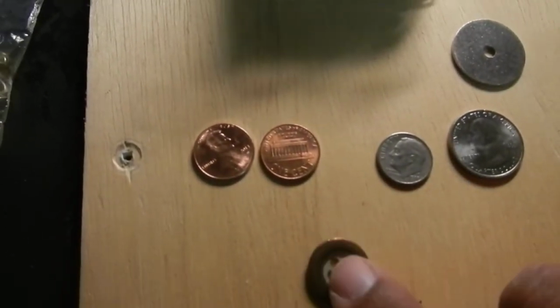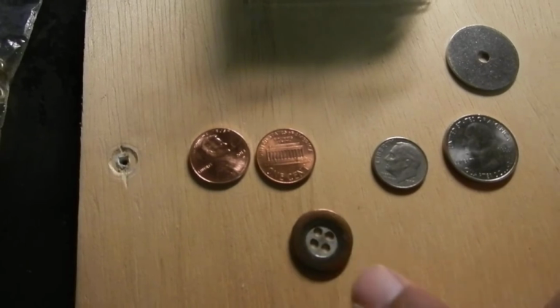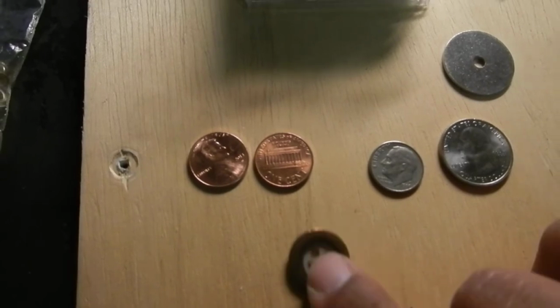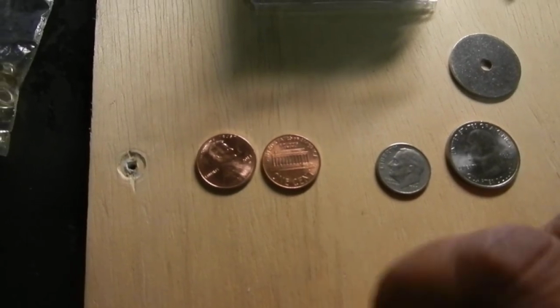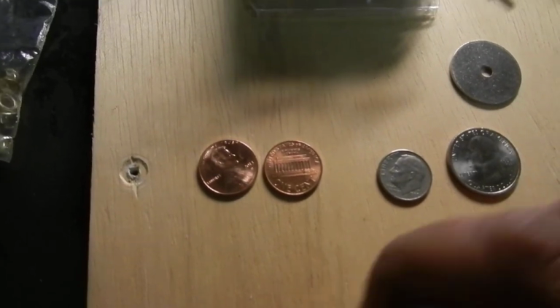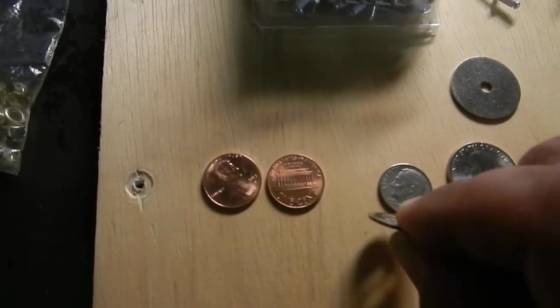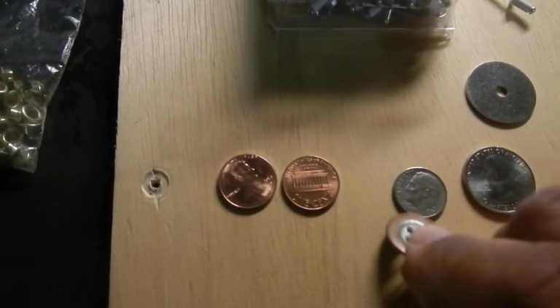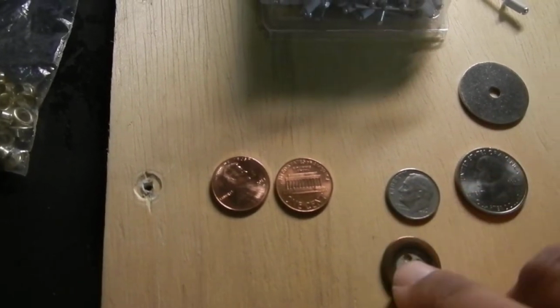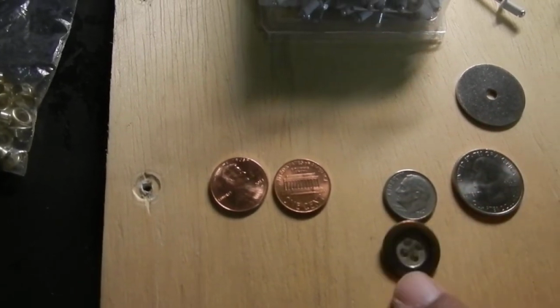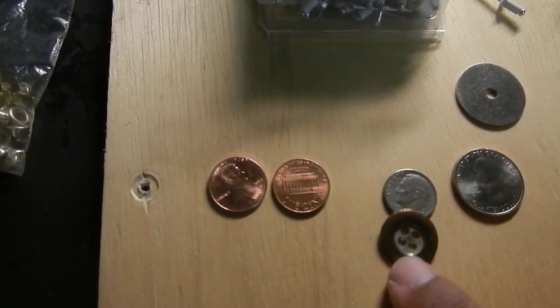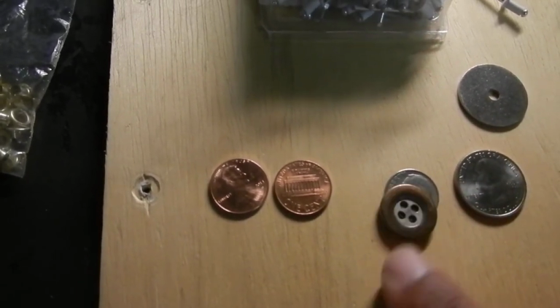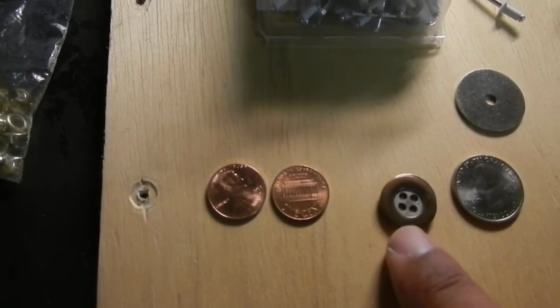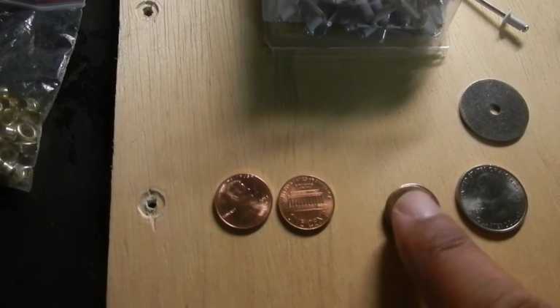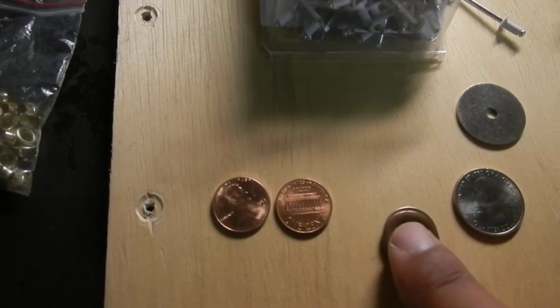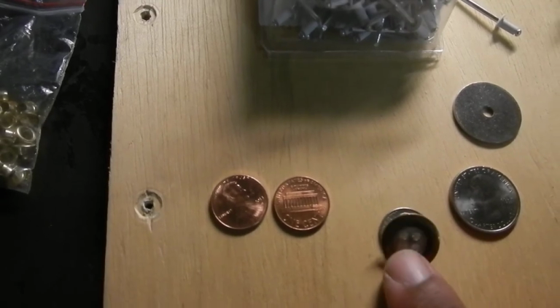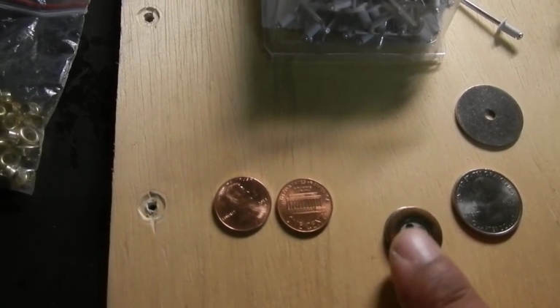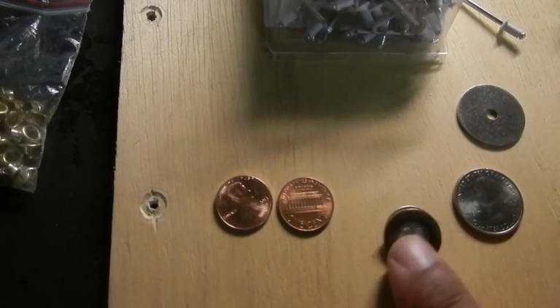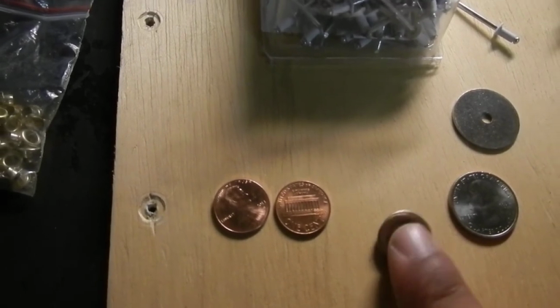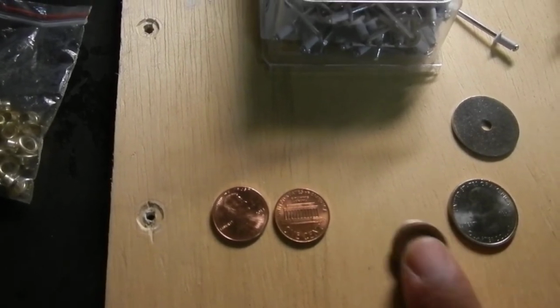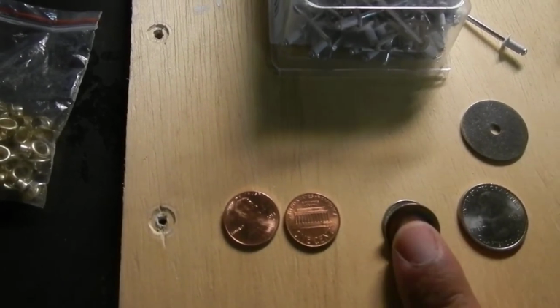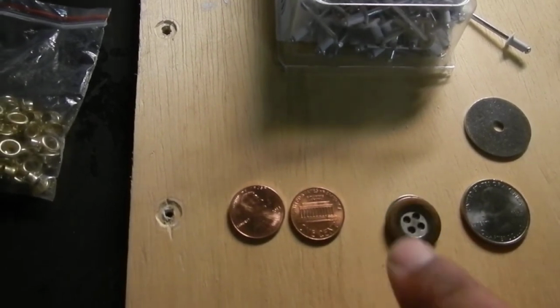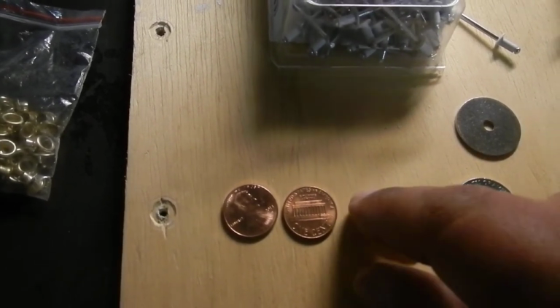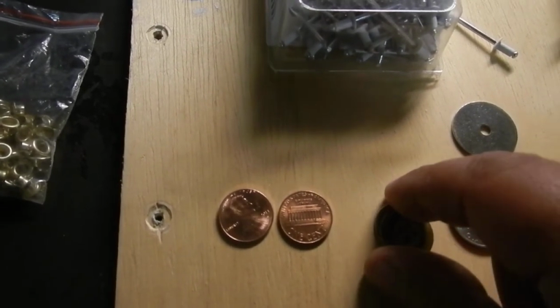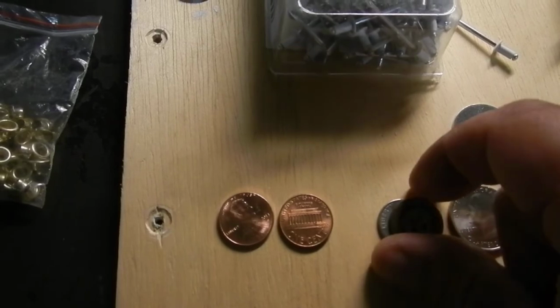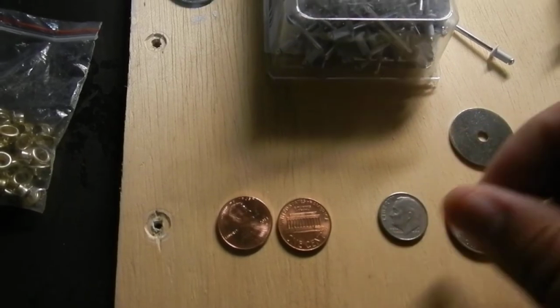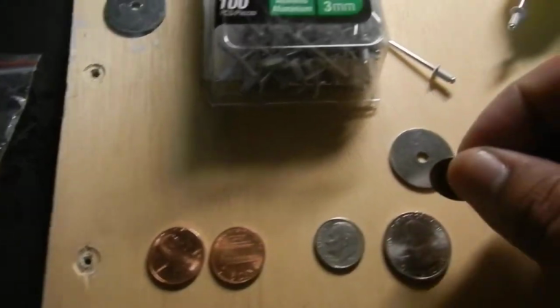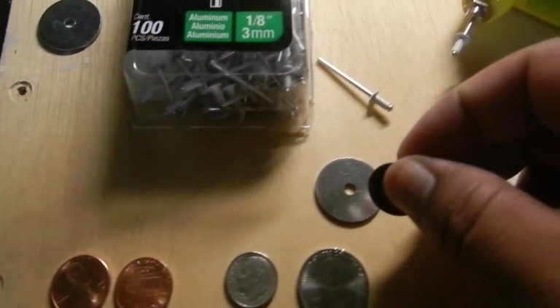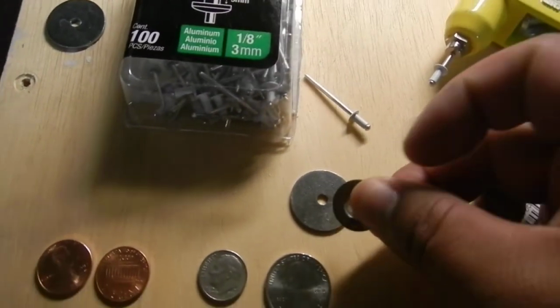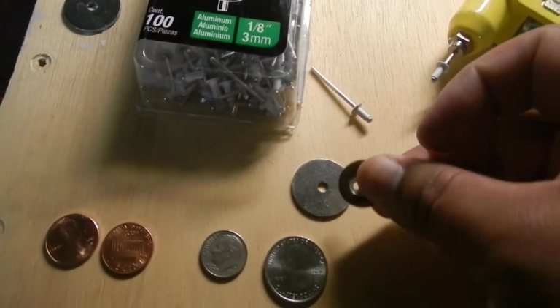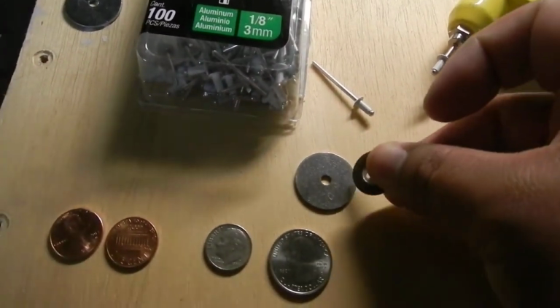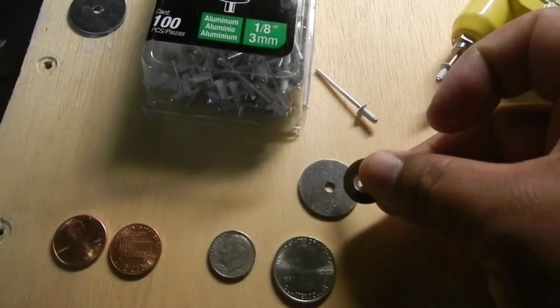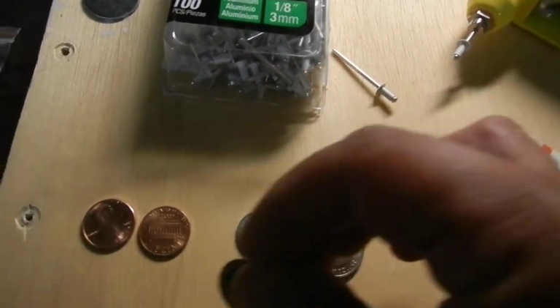Earlier I was measuring against the button that fell out. The dime was too small, the quarter was way too big, and I was gonna use this fender washer but as you can see it's also way too big.